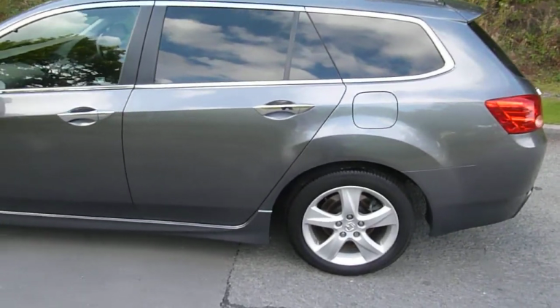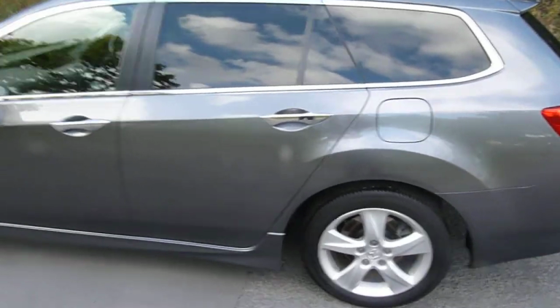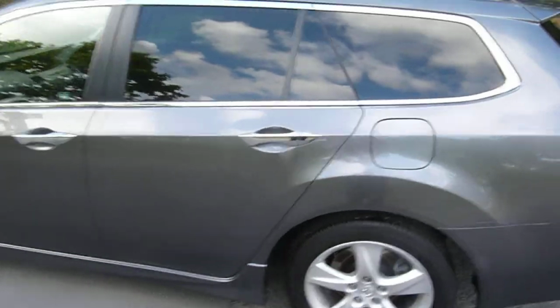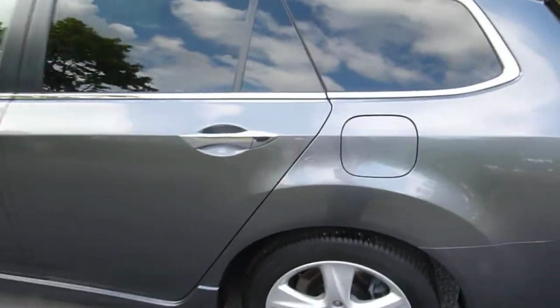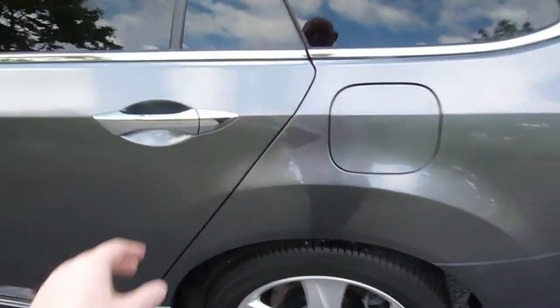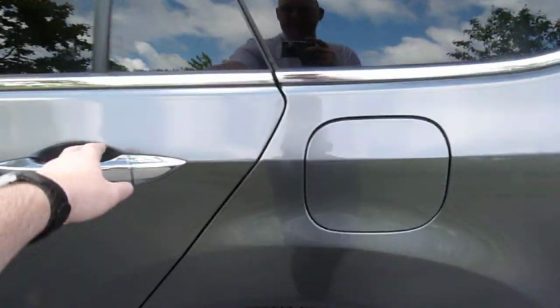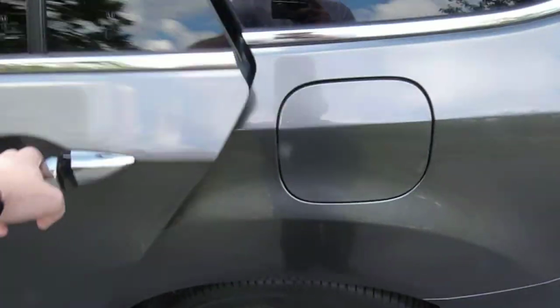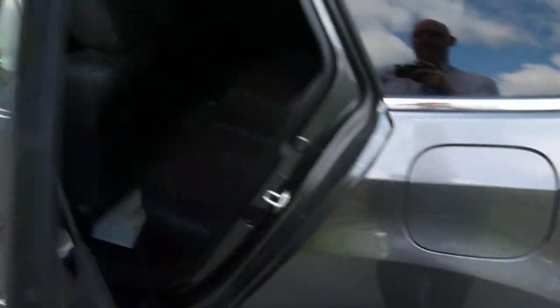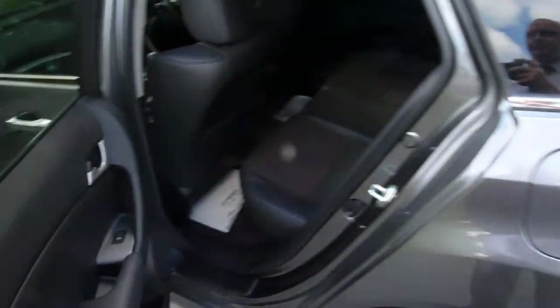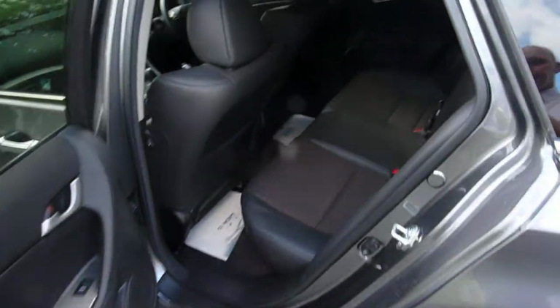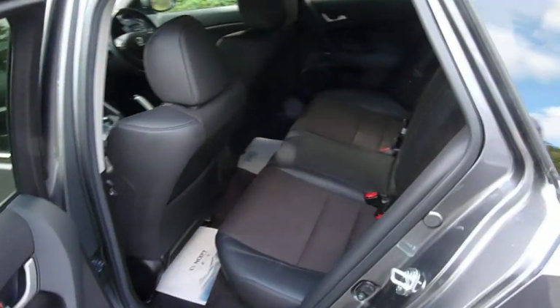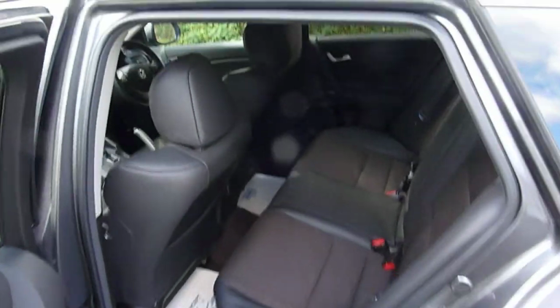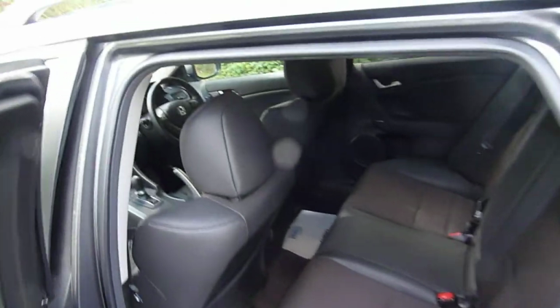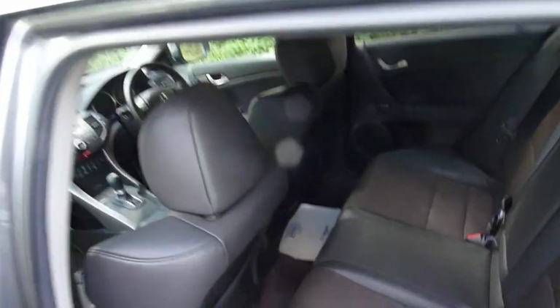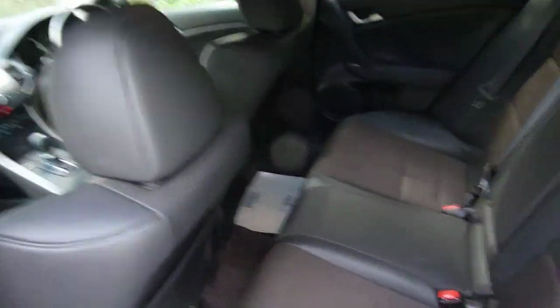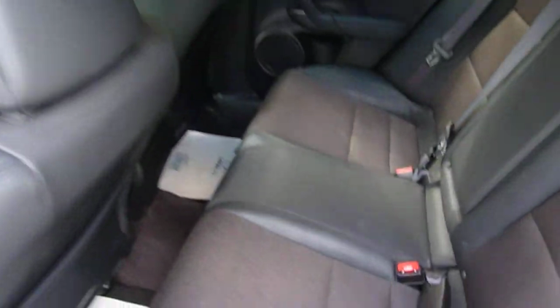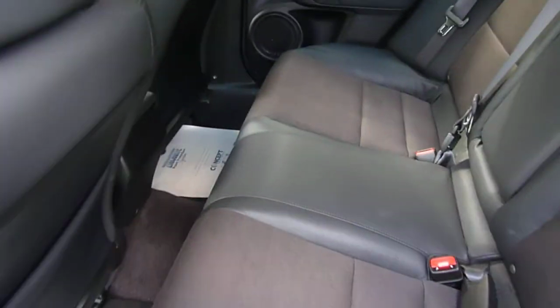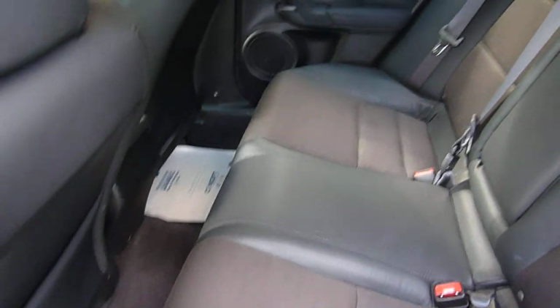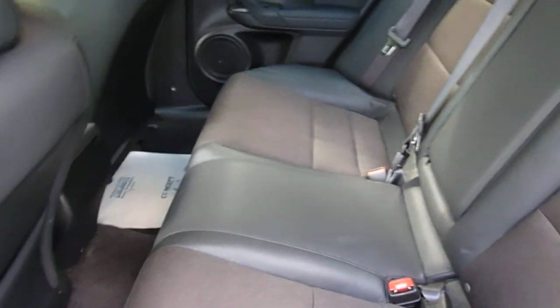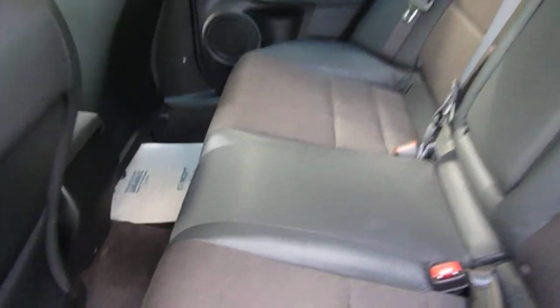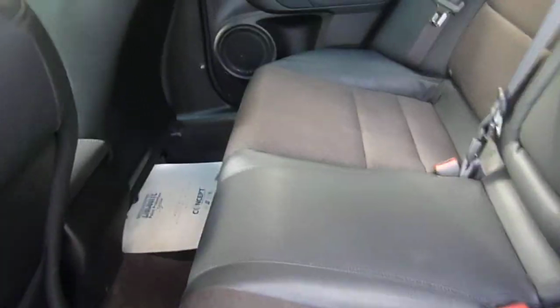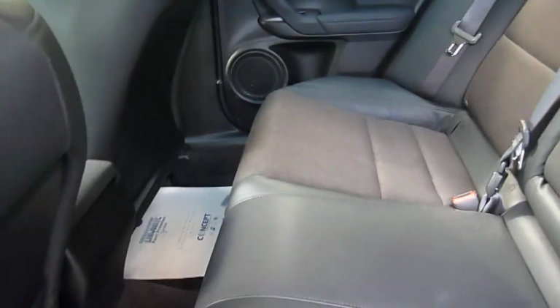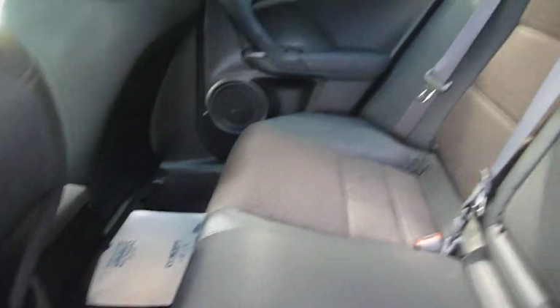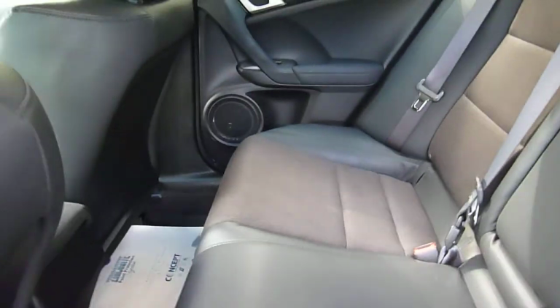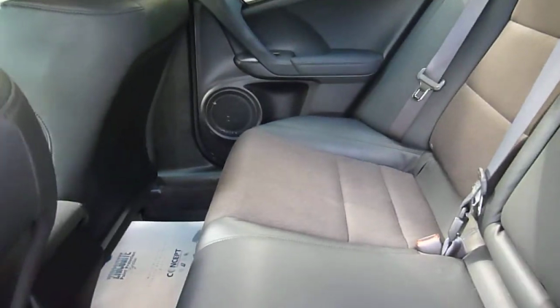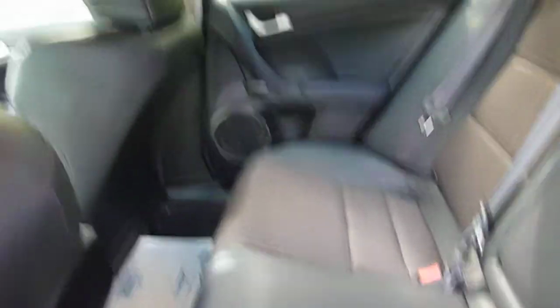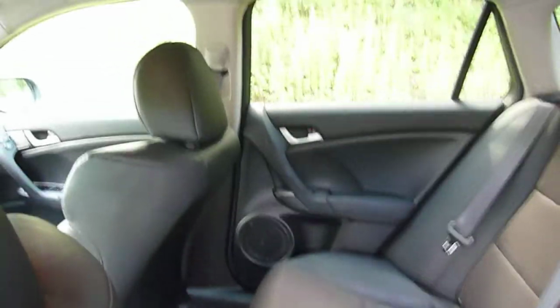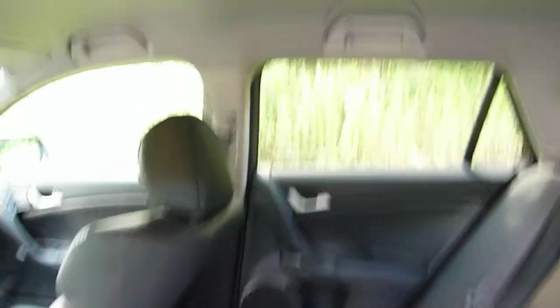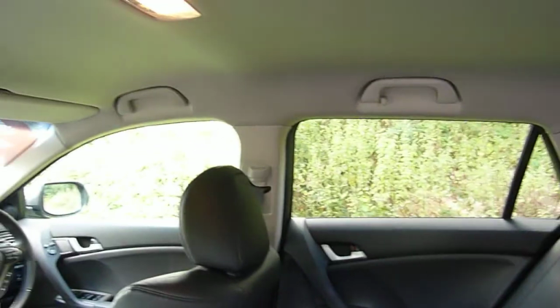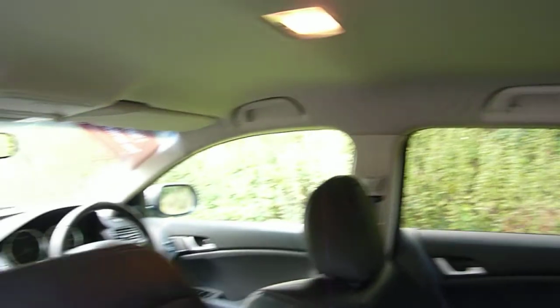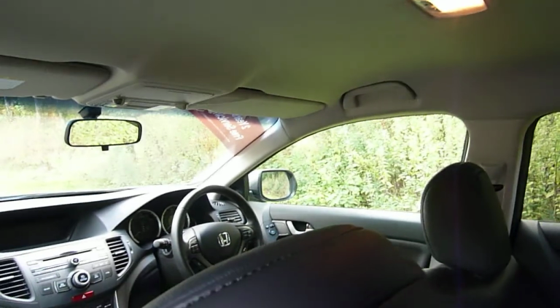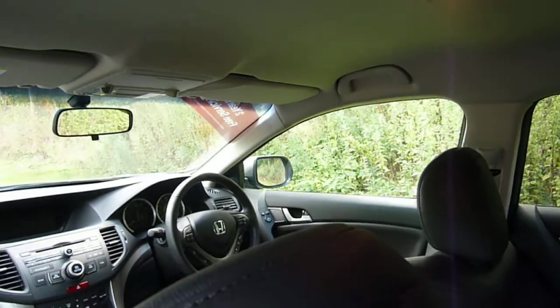Moving around to the back of the car, it's got the black leather upholstery with the light interior.